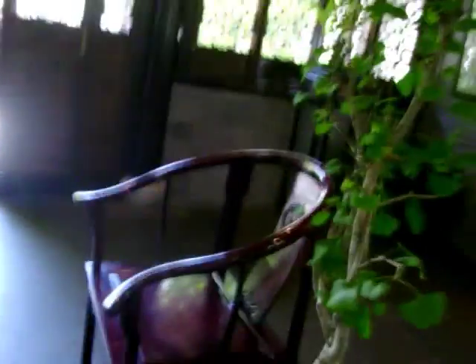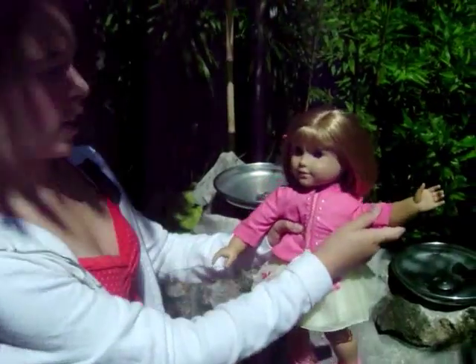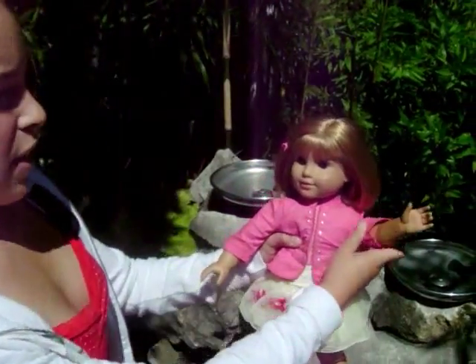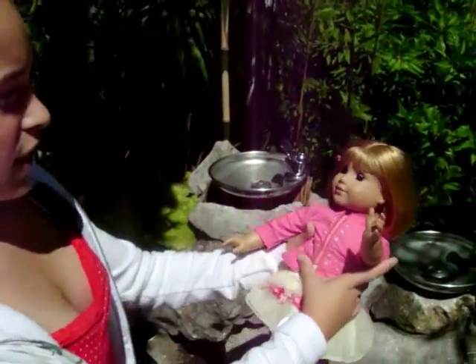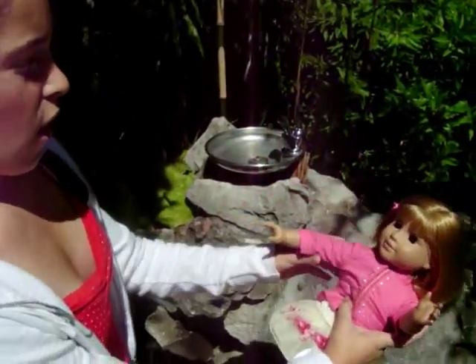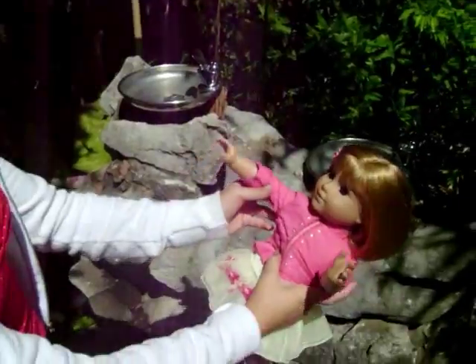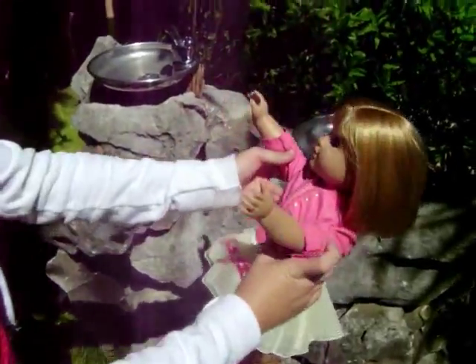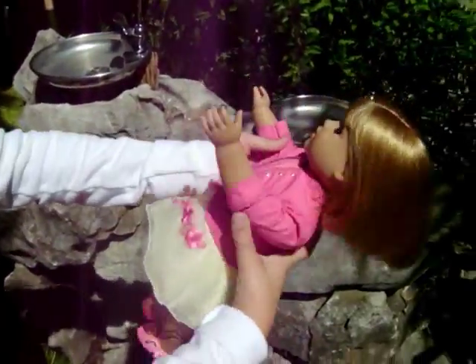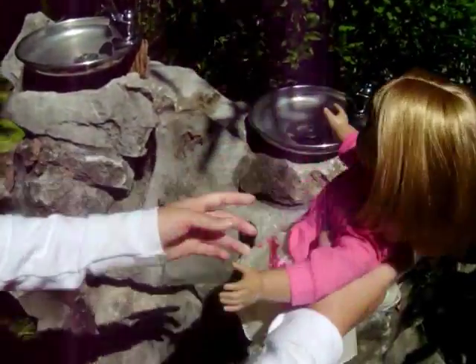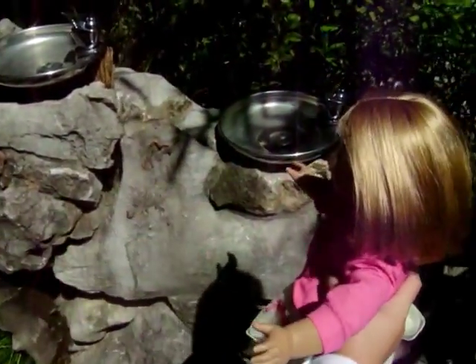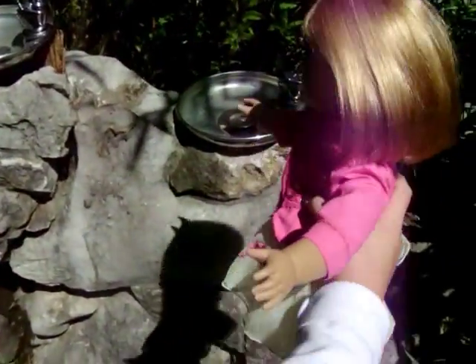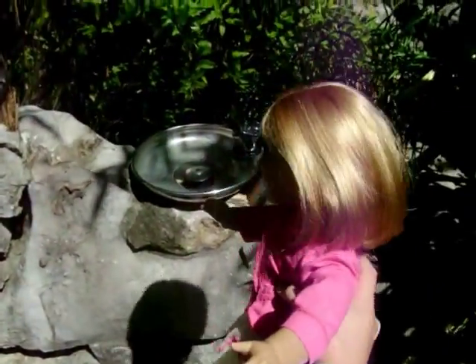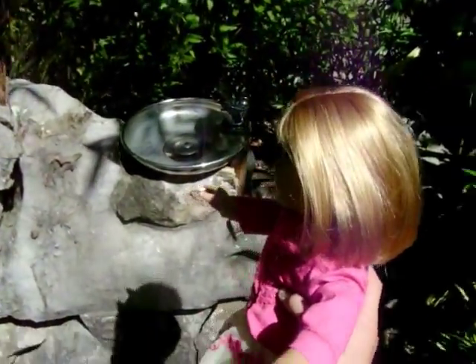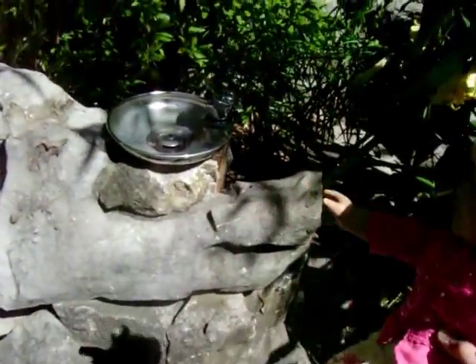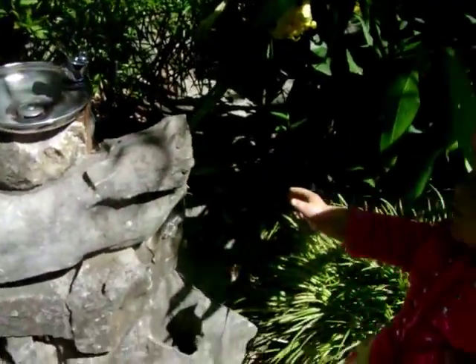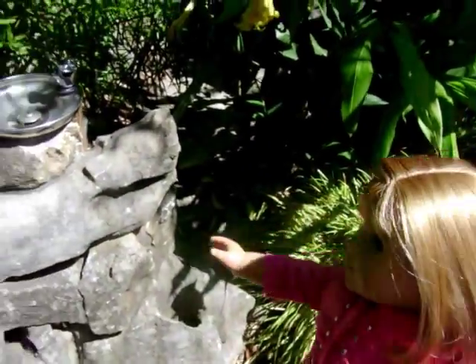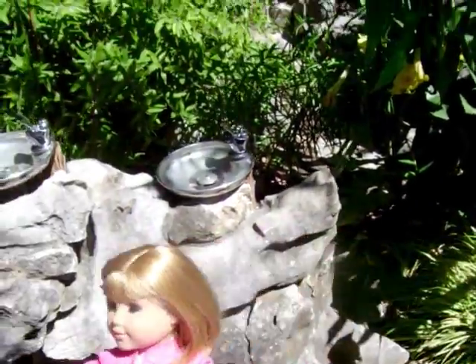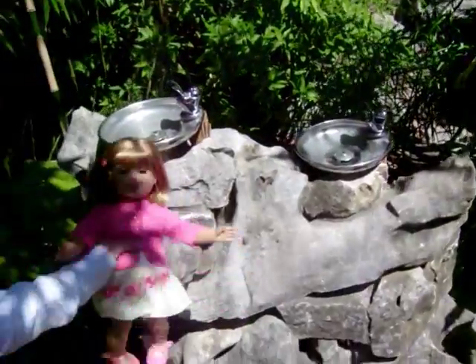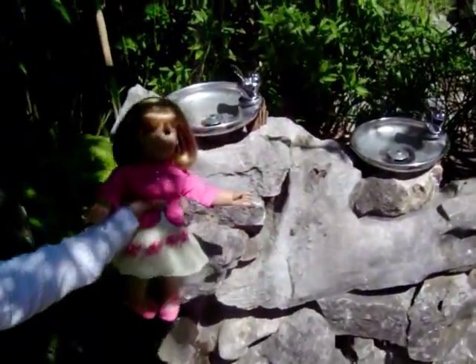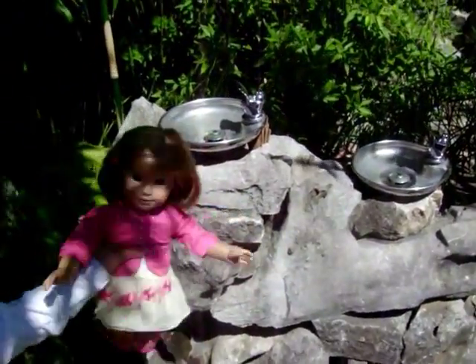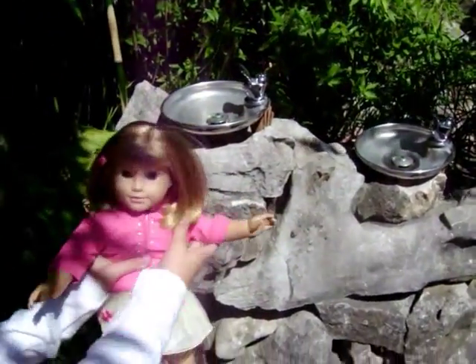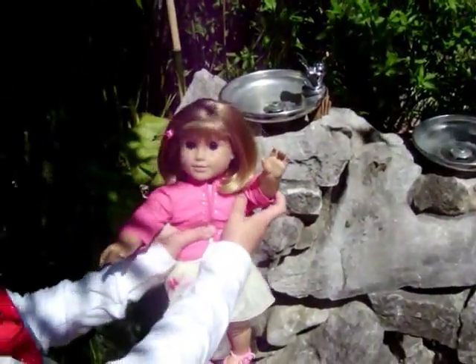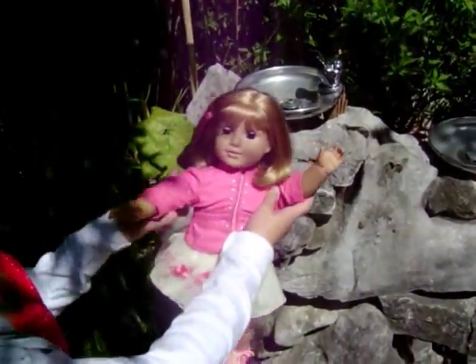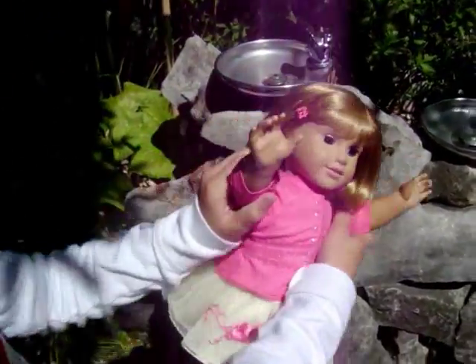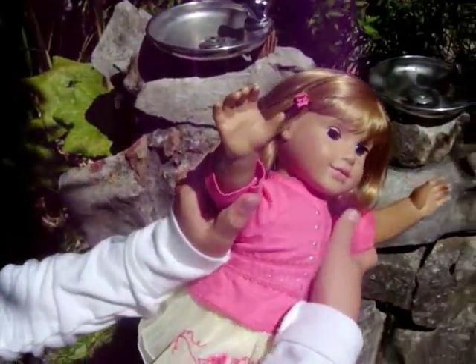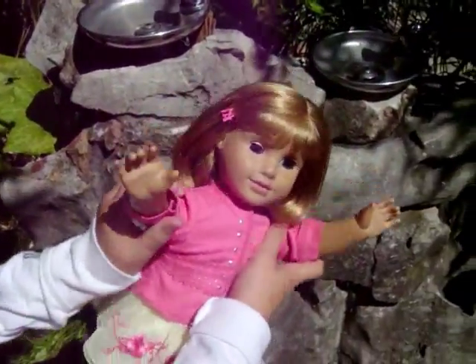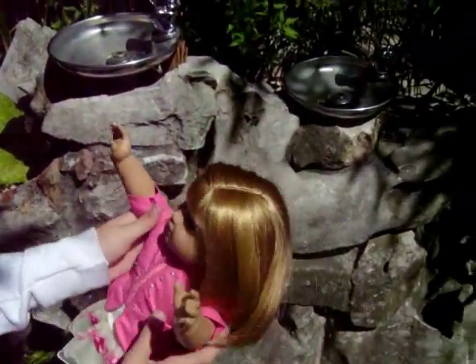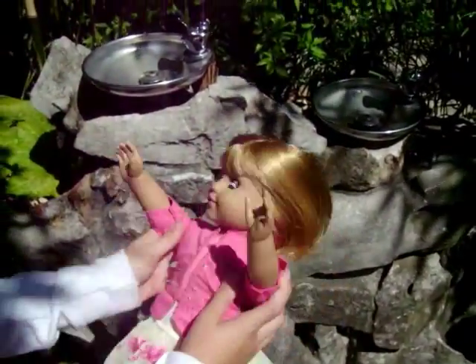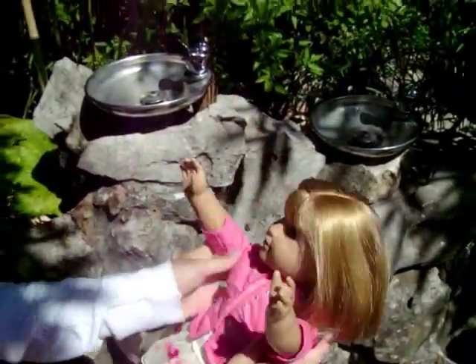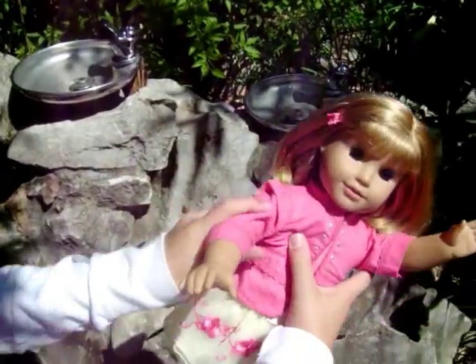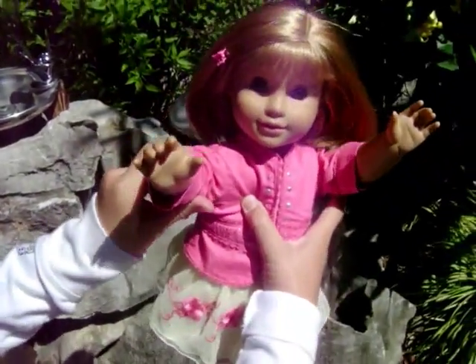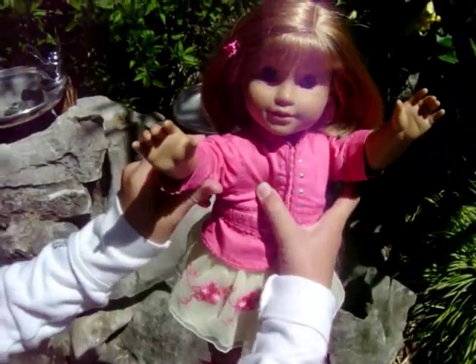And these are the most fanciest water fountains you have ever seen. That's the one thing you will see here — a very fancy water fountain.